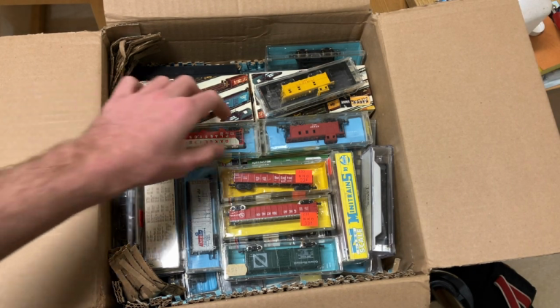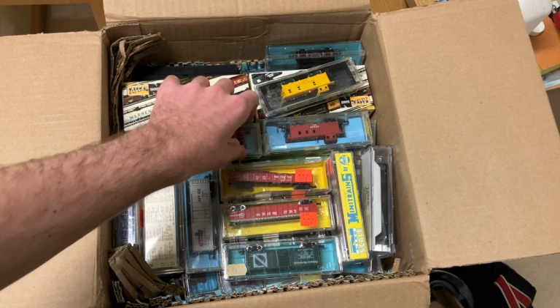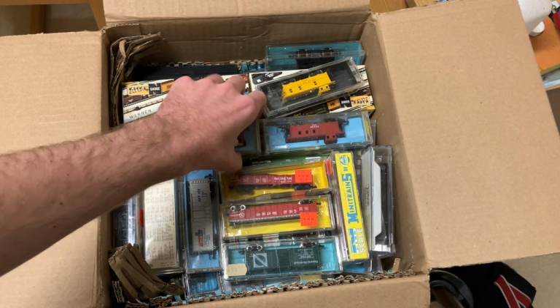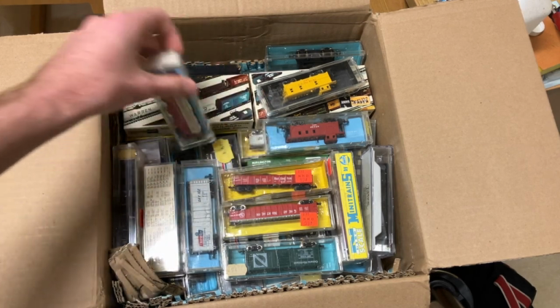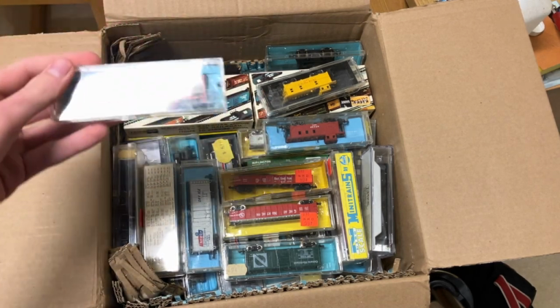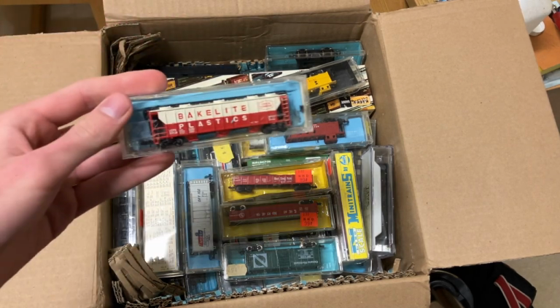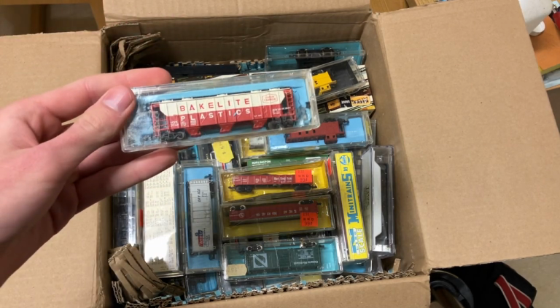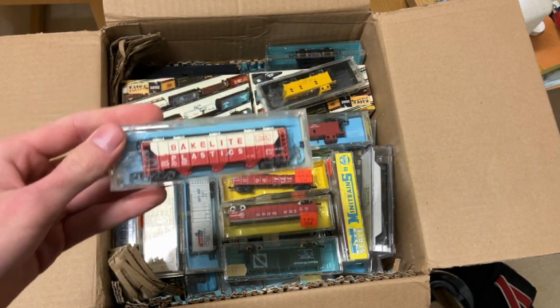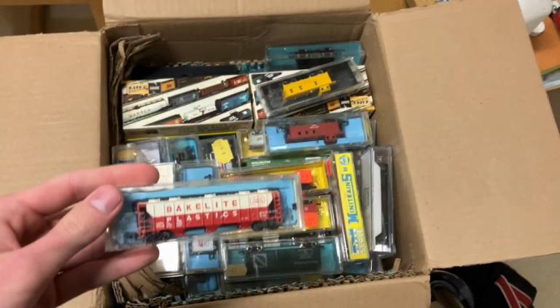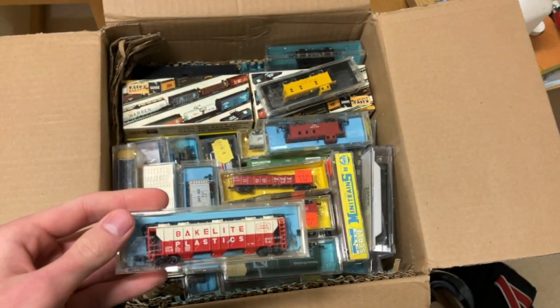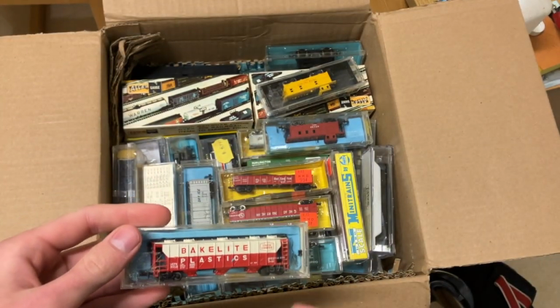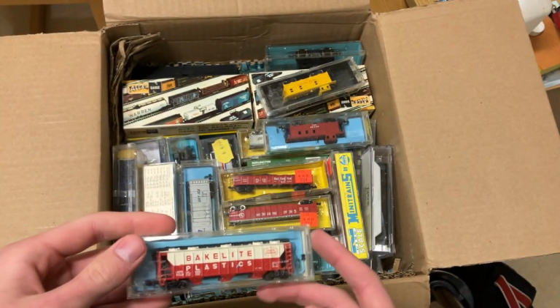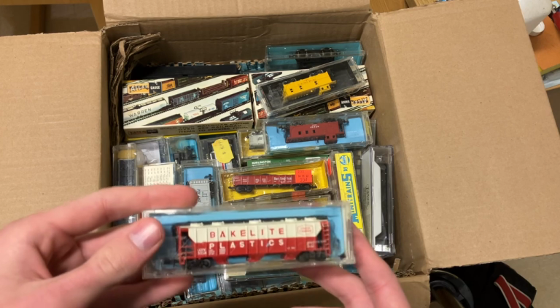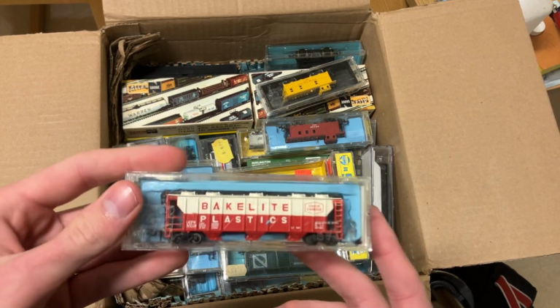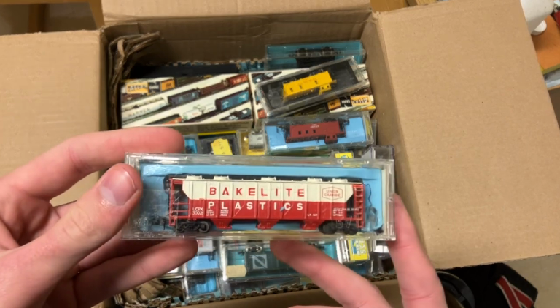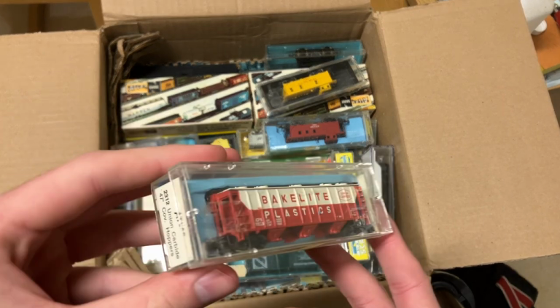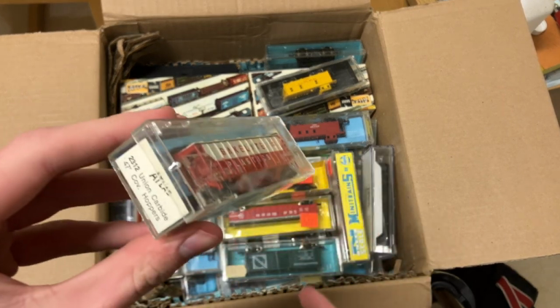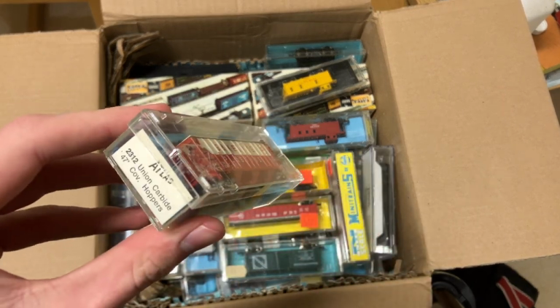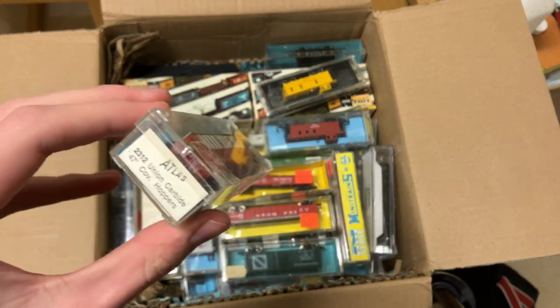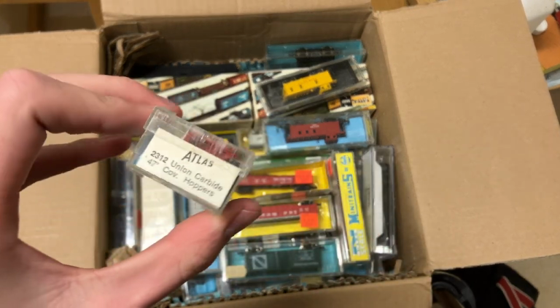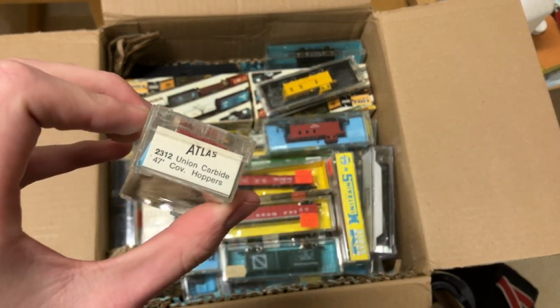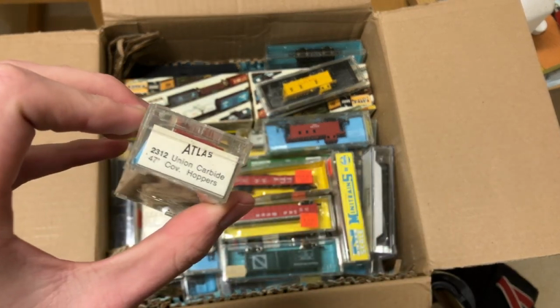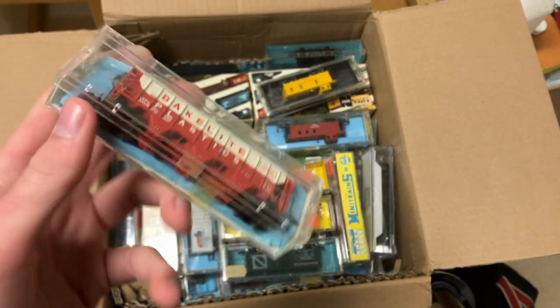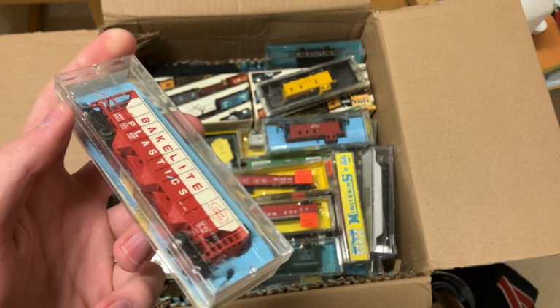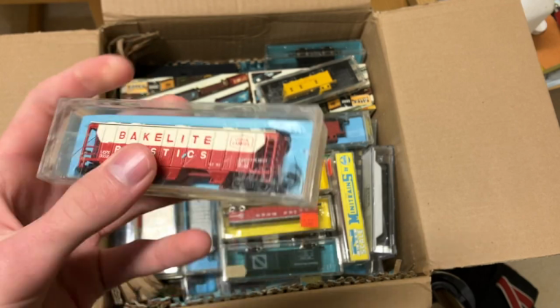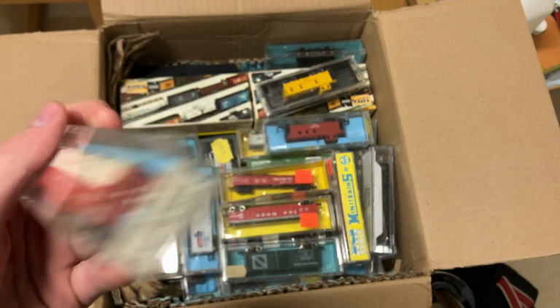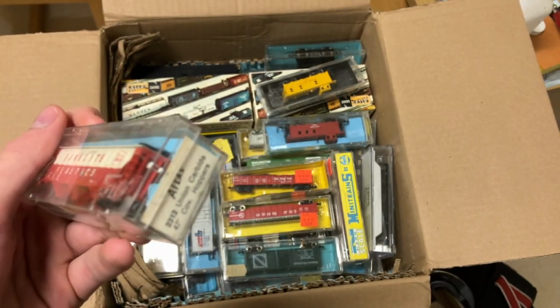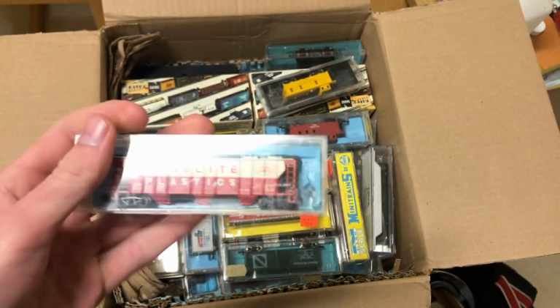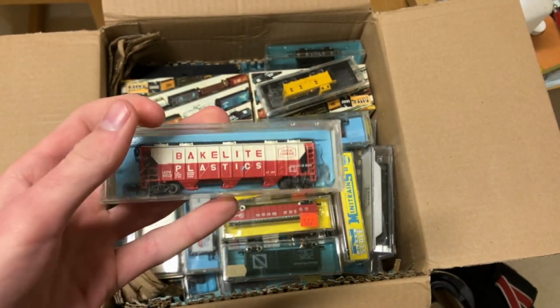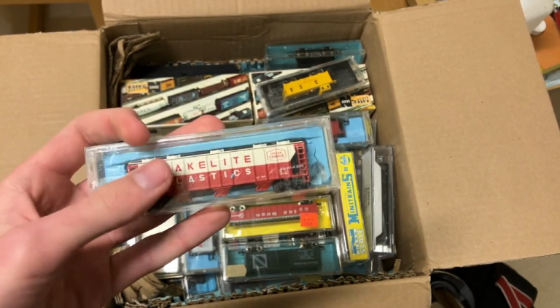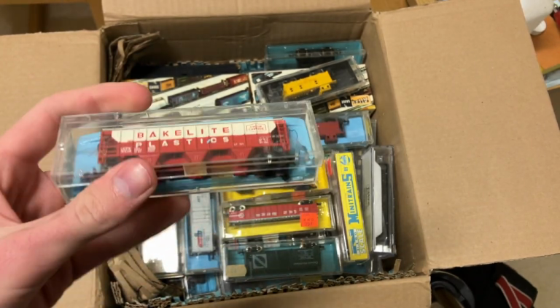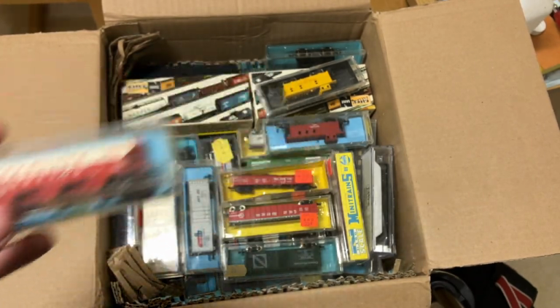And another covered hopper — I think this is a Bachmann, one of the Bakelite plastic ones. These are pretty common. Wait — it's in the wrong box. I thought it was Atlas for a sec, but it's just in the wrong box. Still a cool car though.